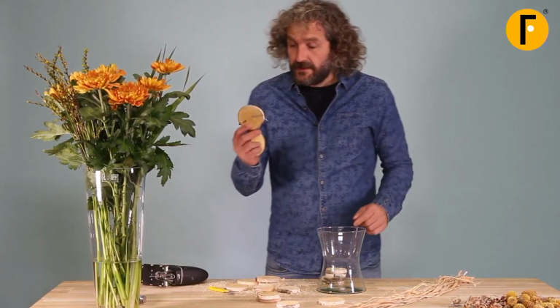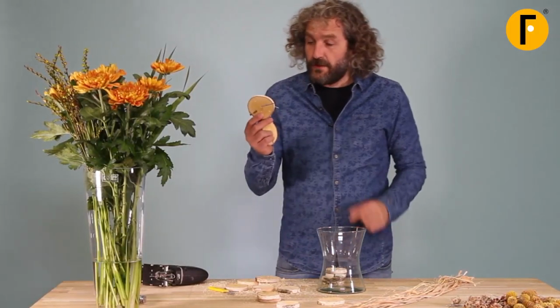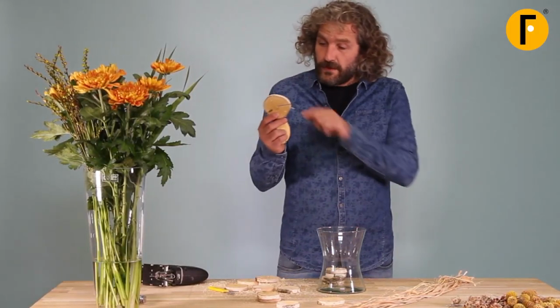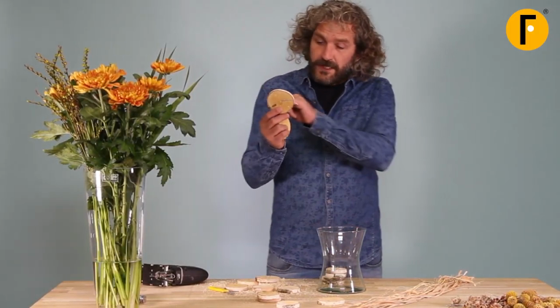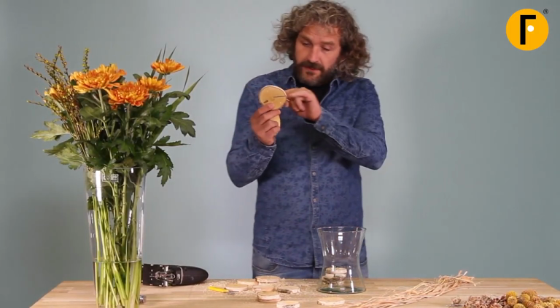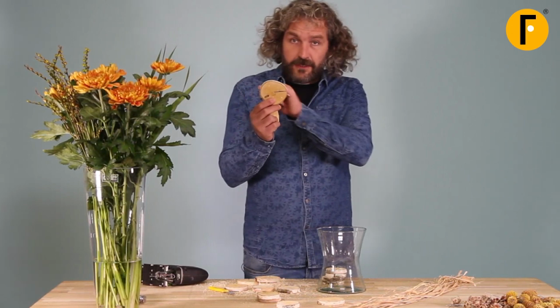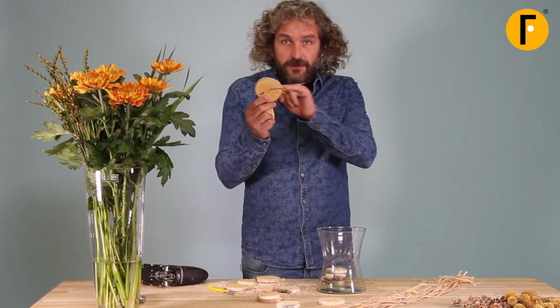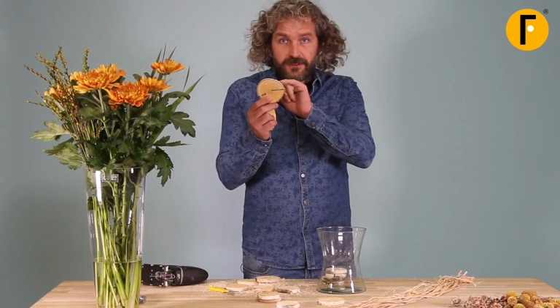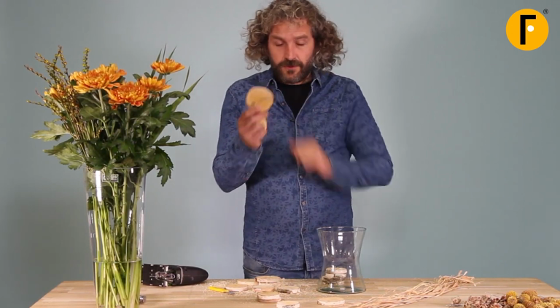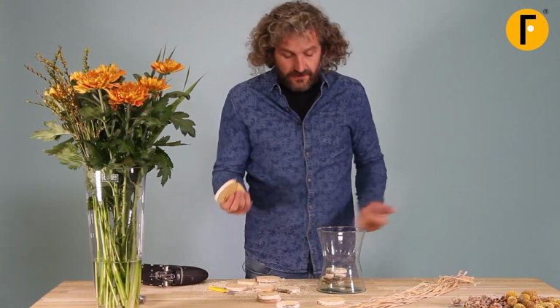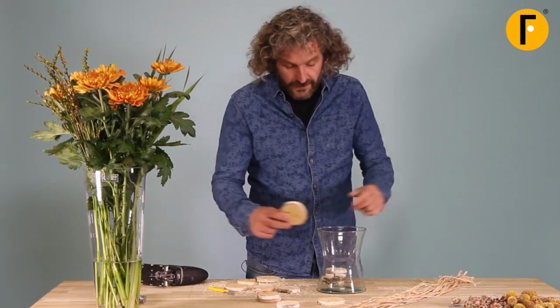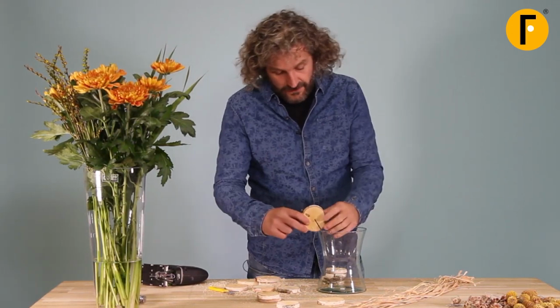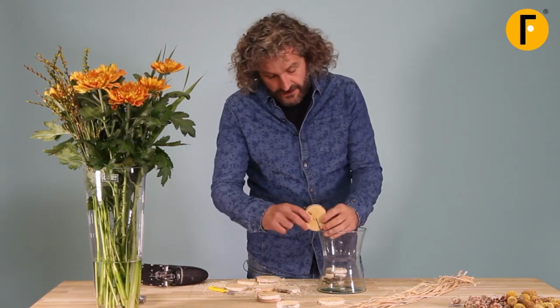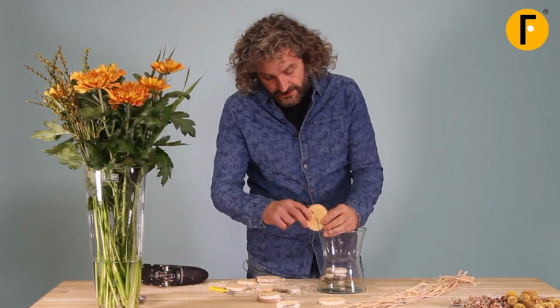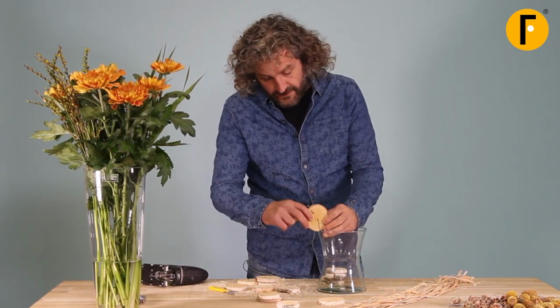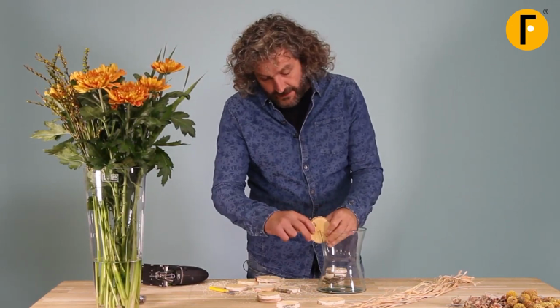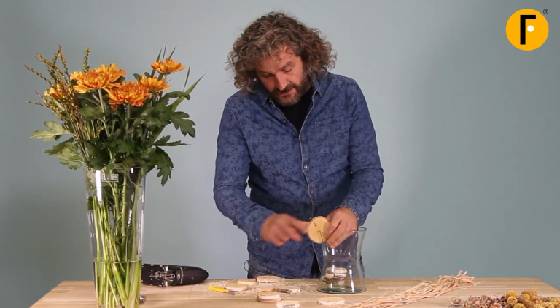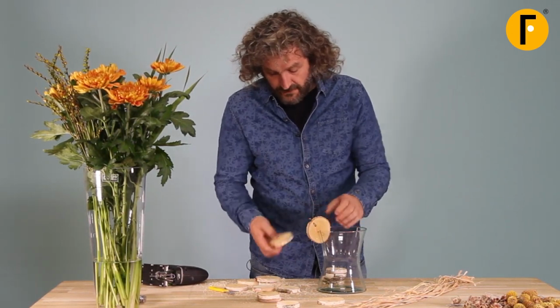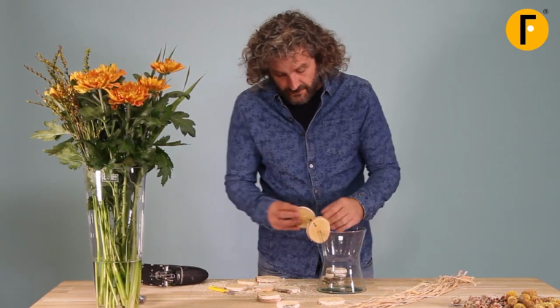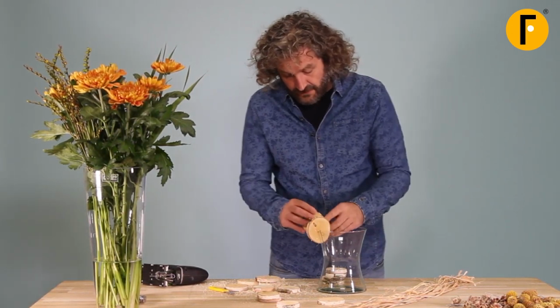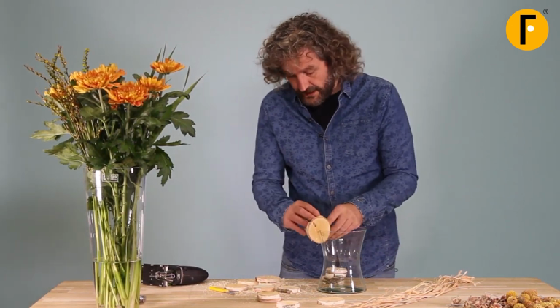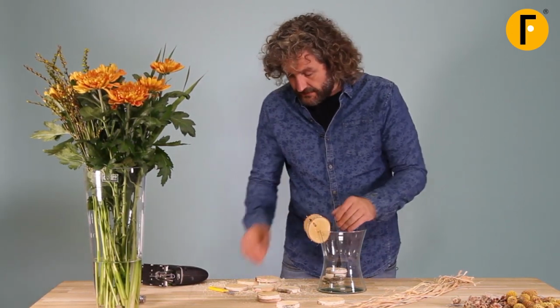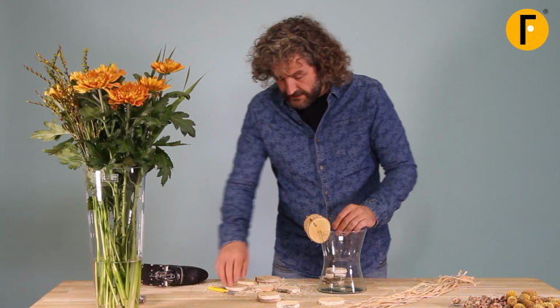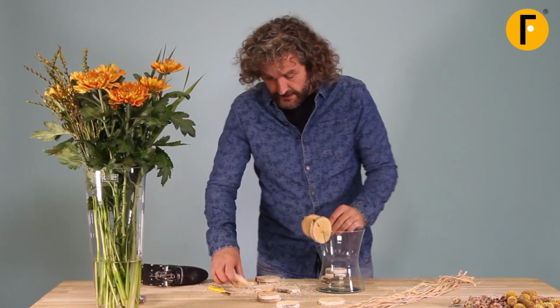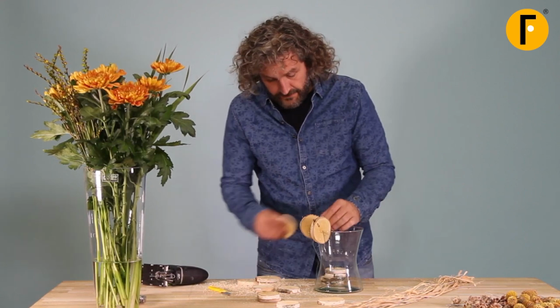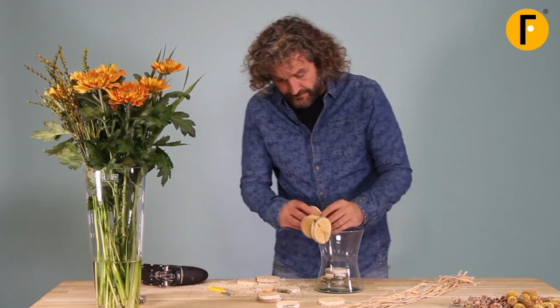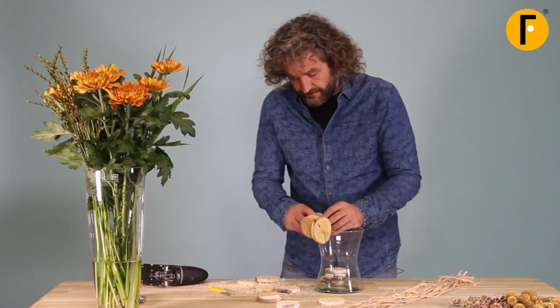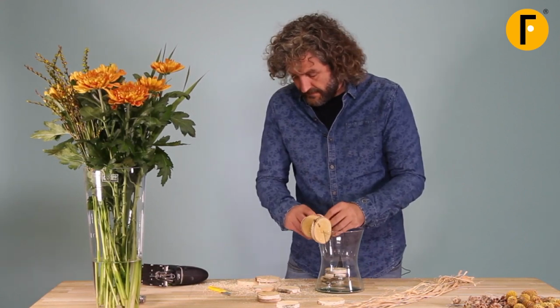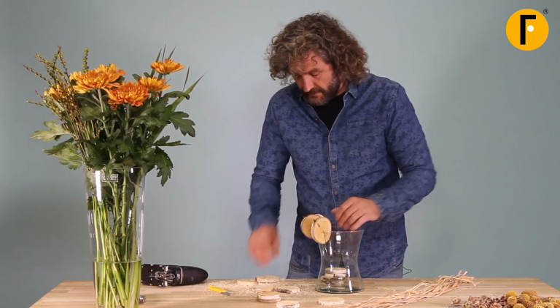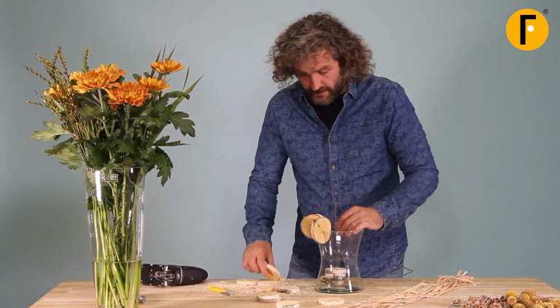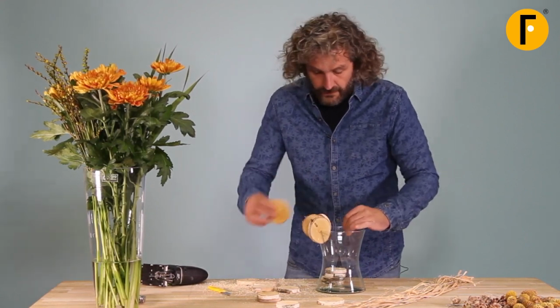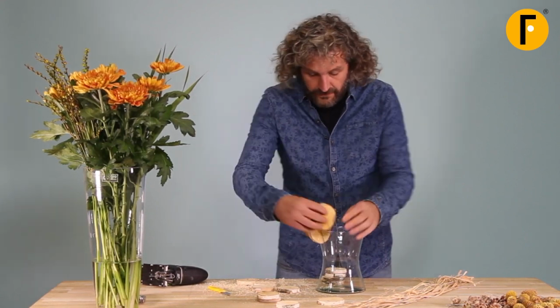Once we have cut out the piece of the wood, we can easily place them onto the edge of the container, going around.